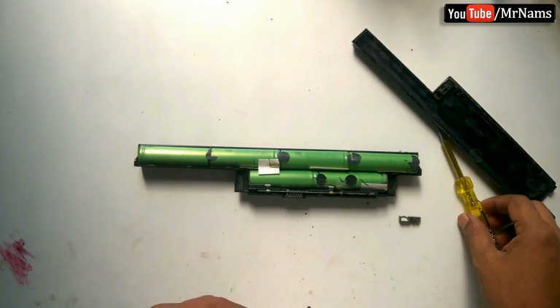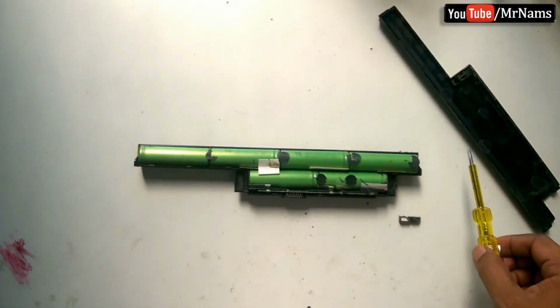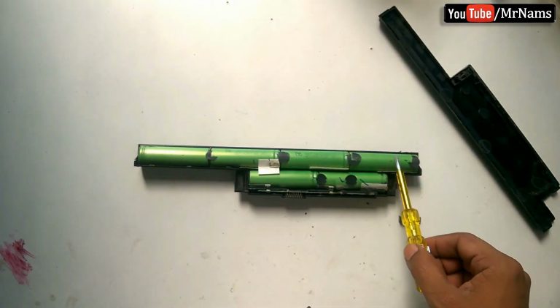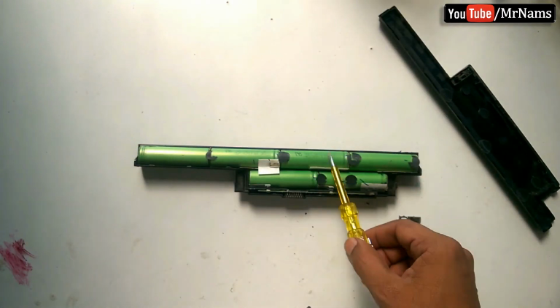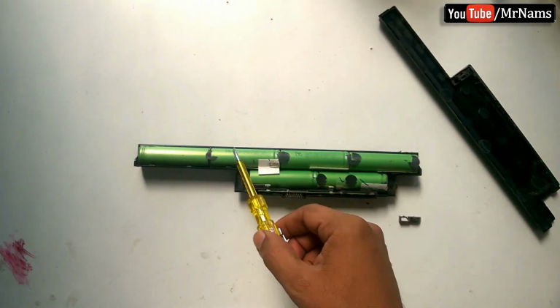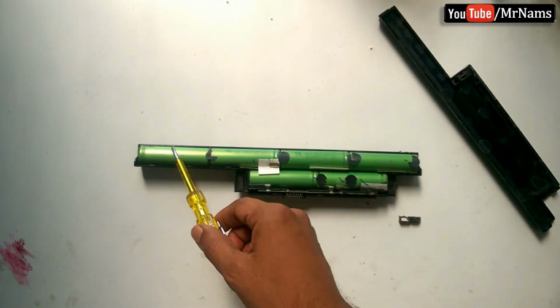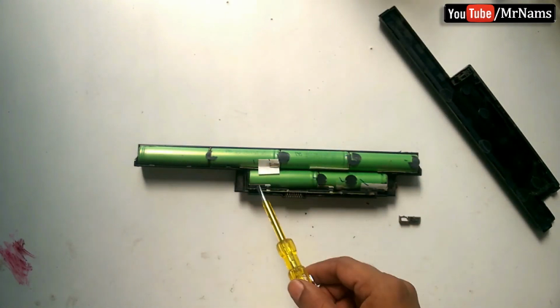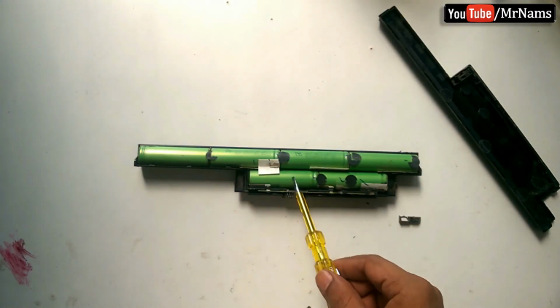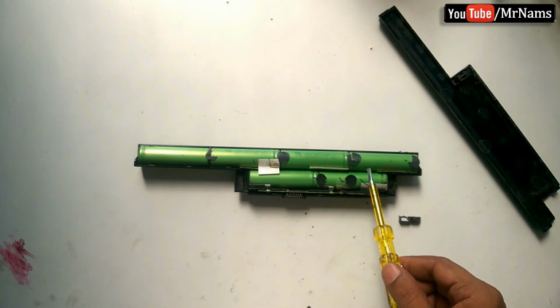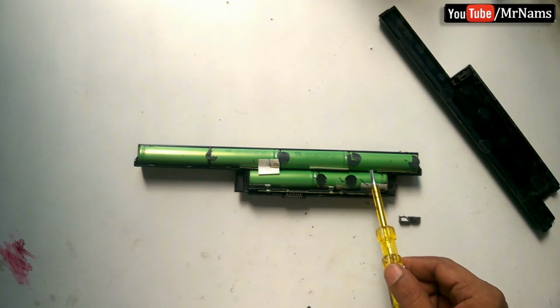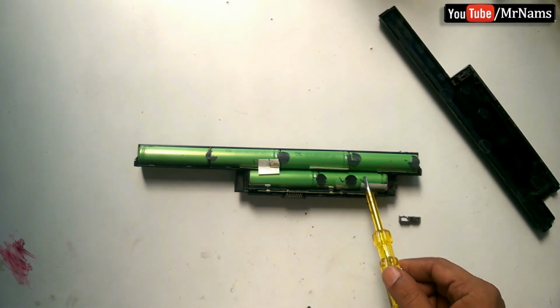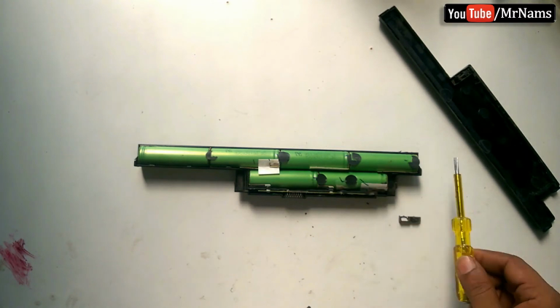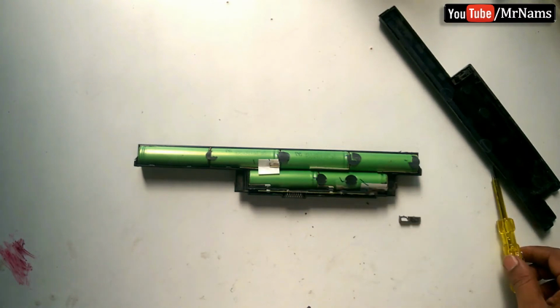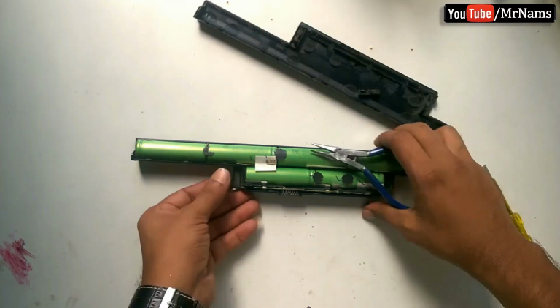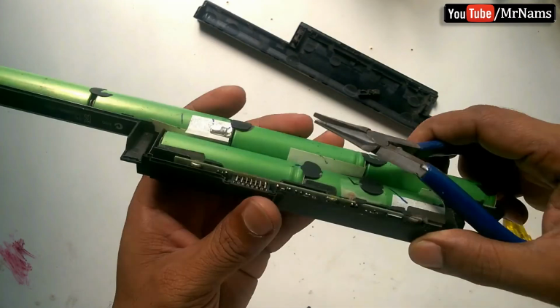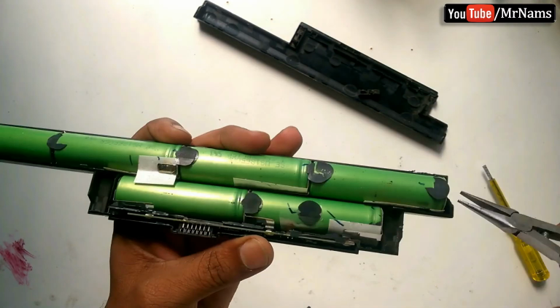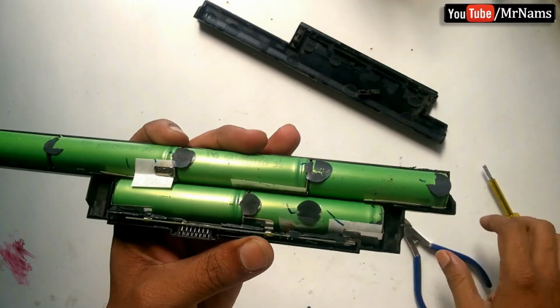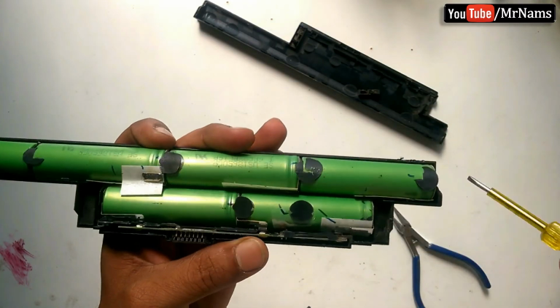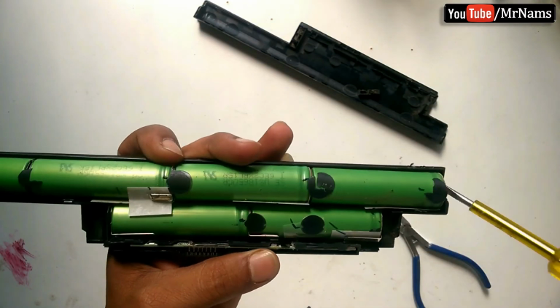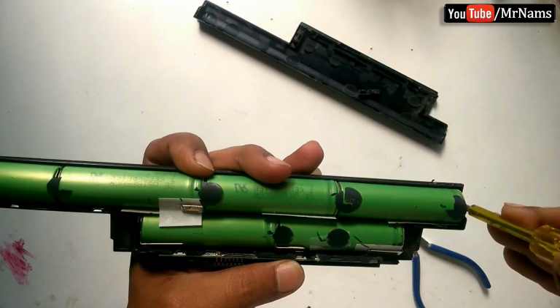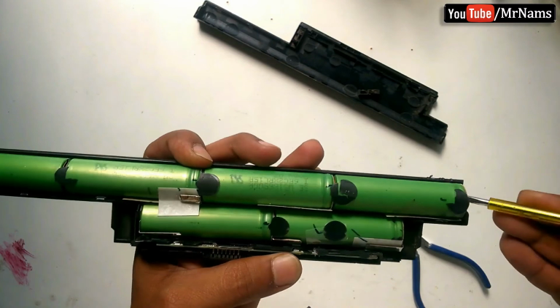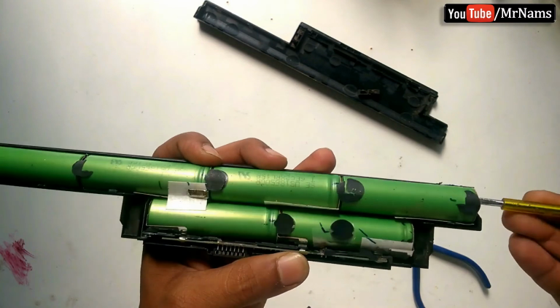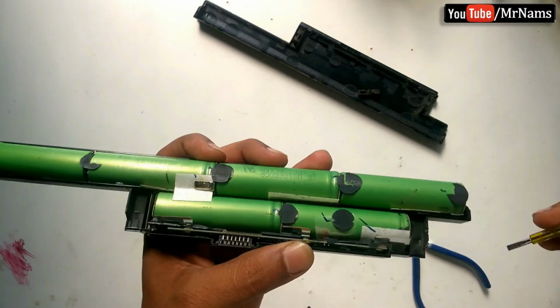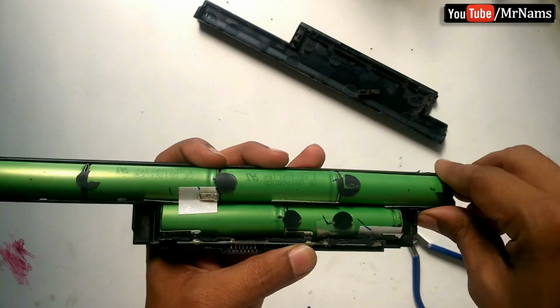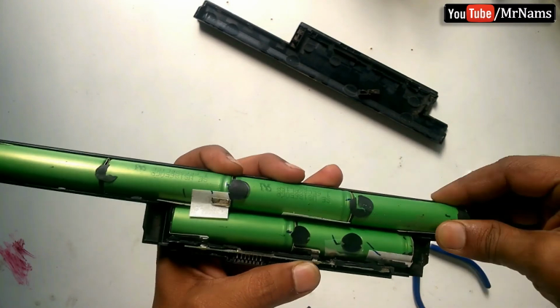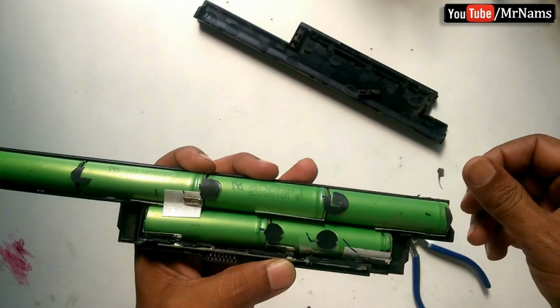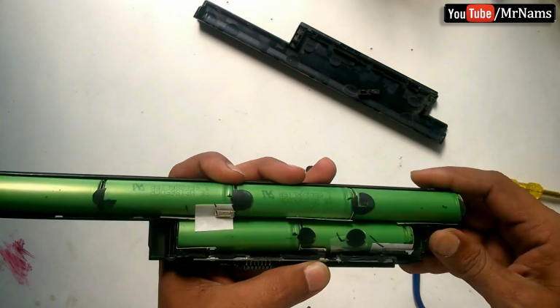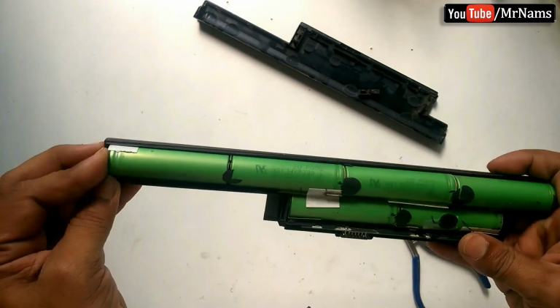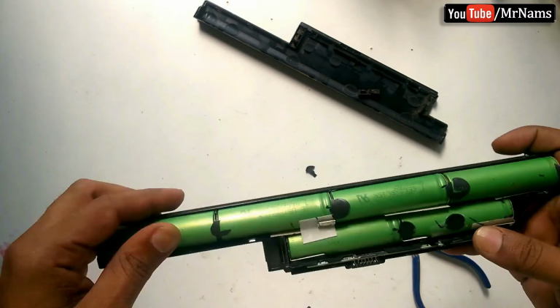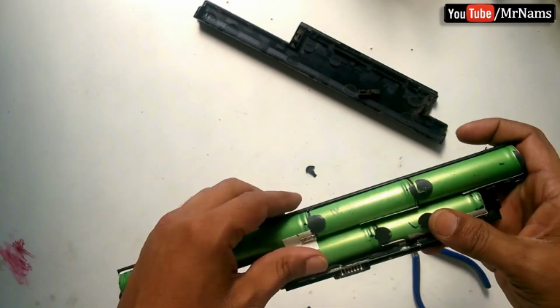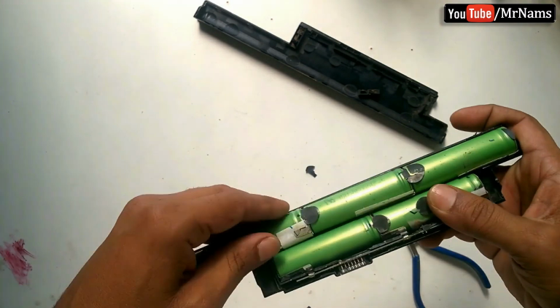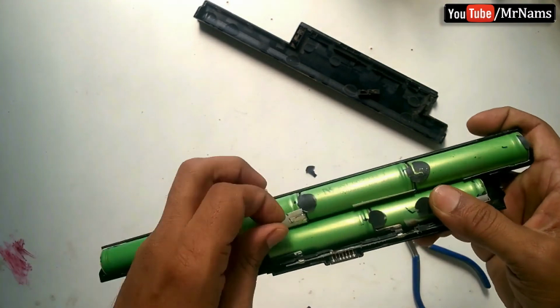These are 6 lithium ion cells, which are called 18650 cells. Be very careful when removing the cell assembly — try not to bend the tabs as they could meet and short, resulting in a fire or explosion.